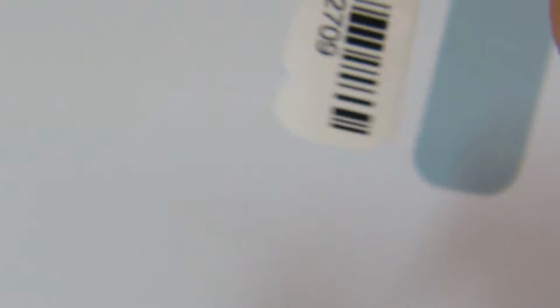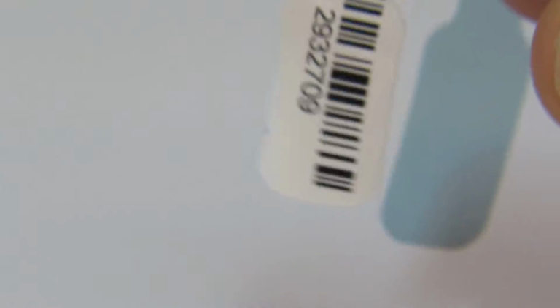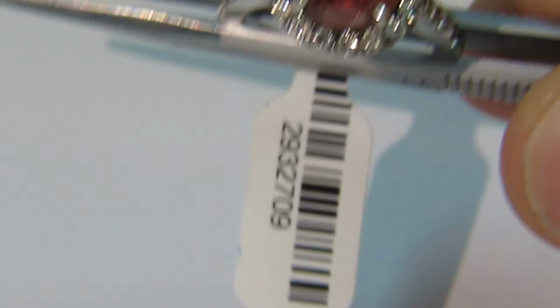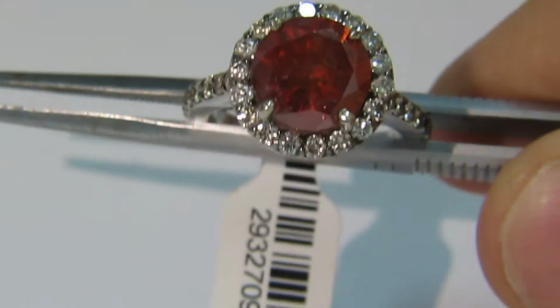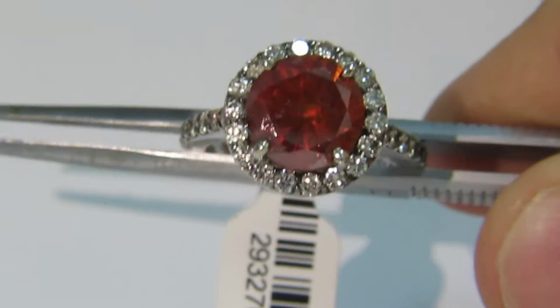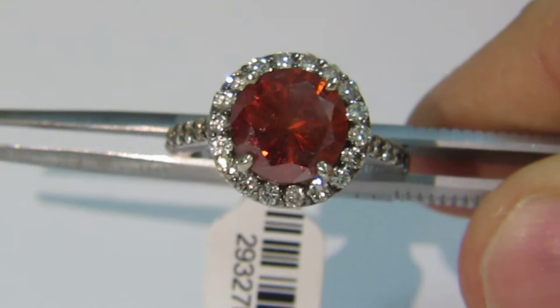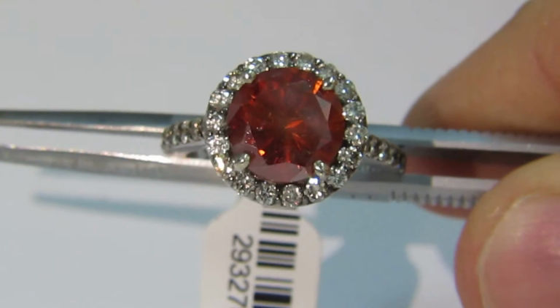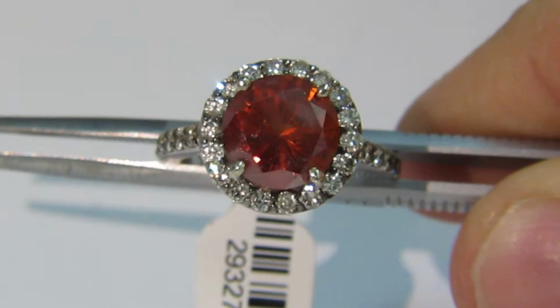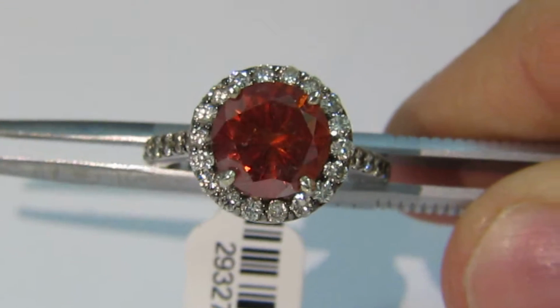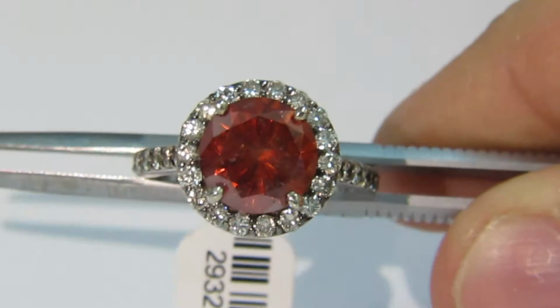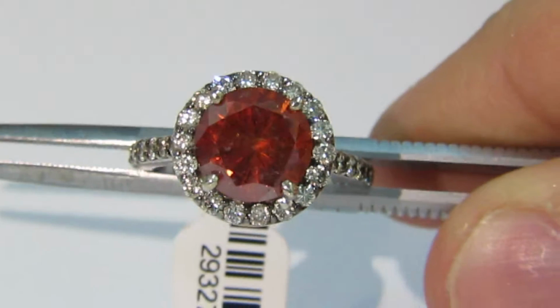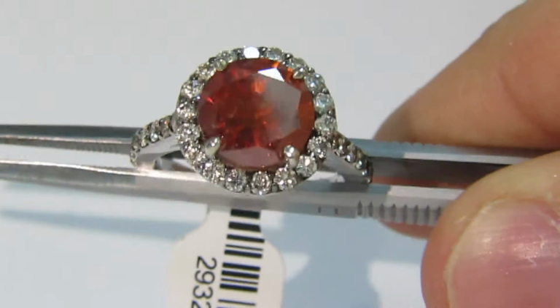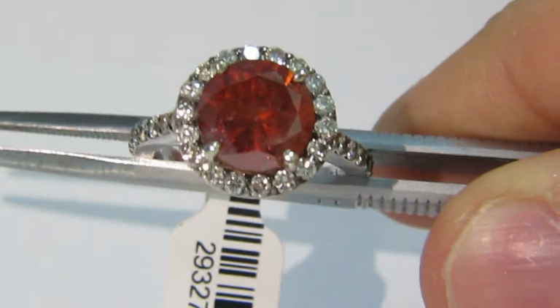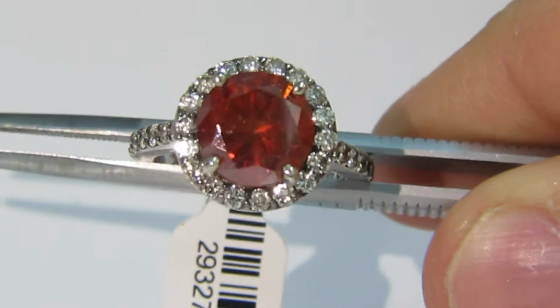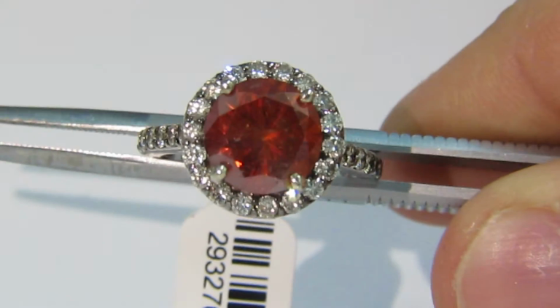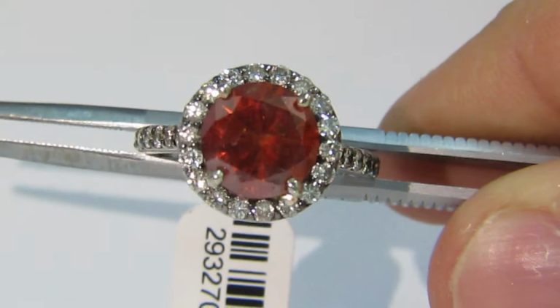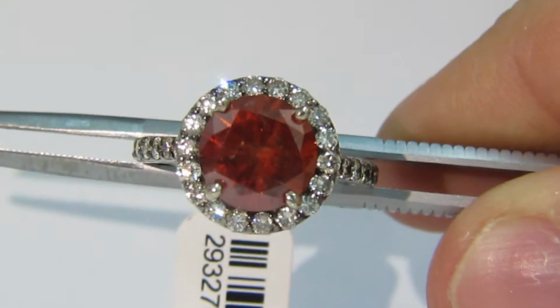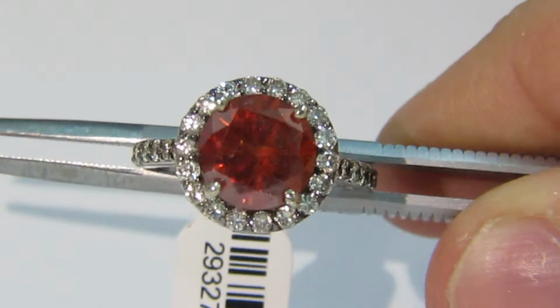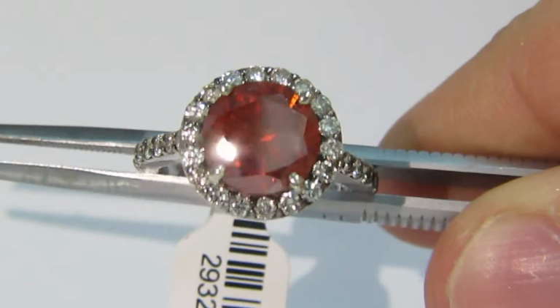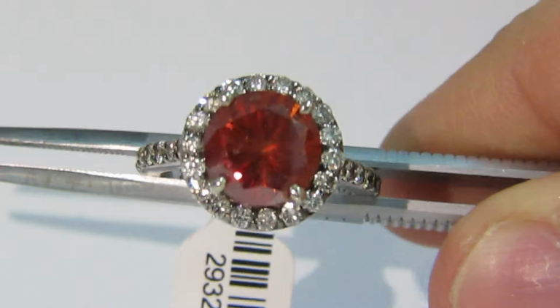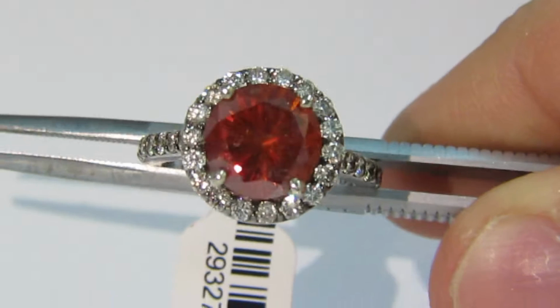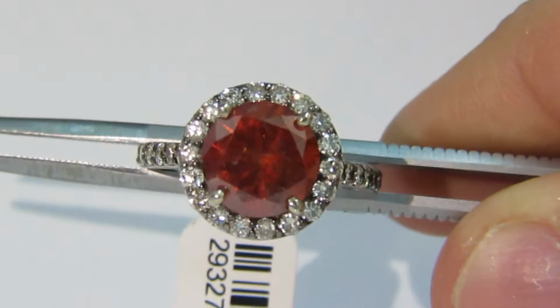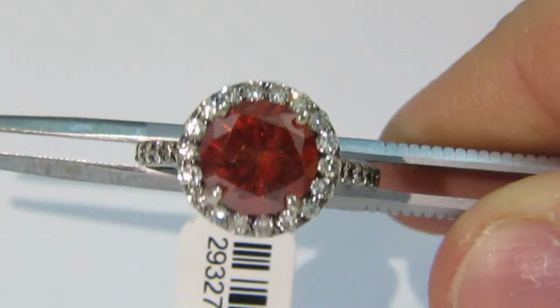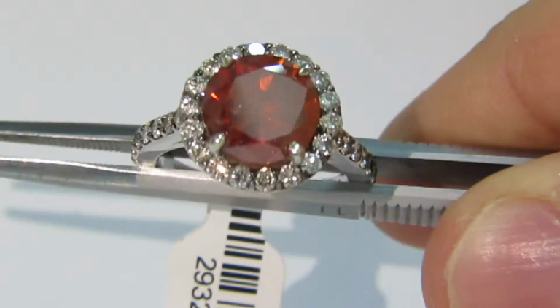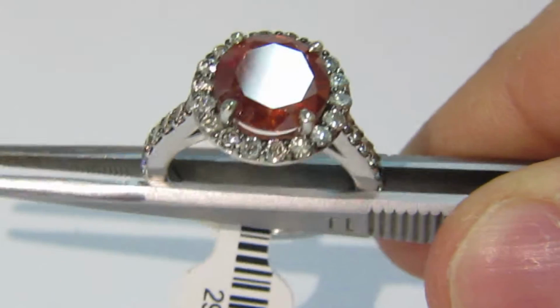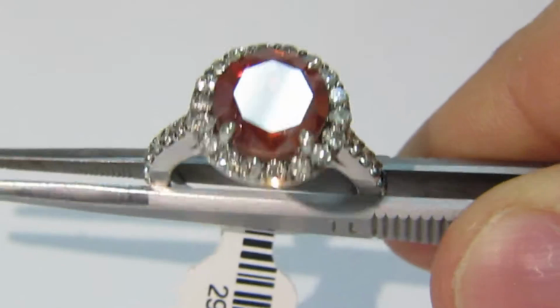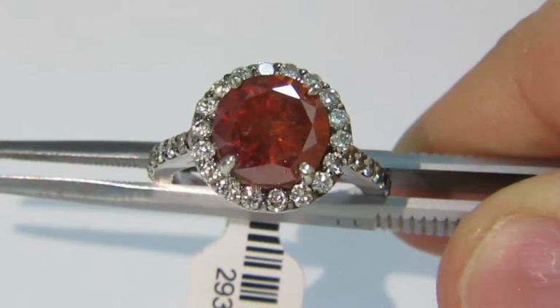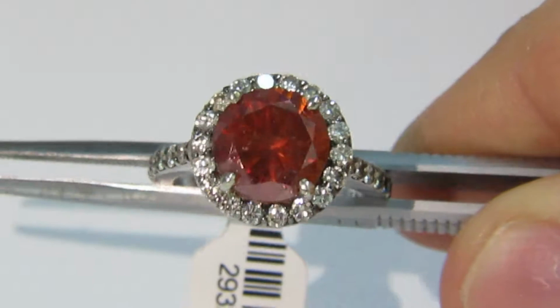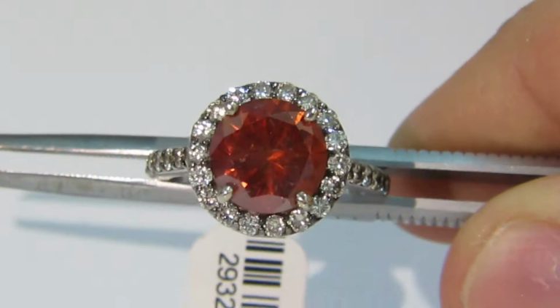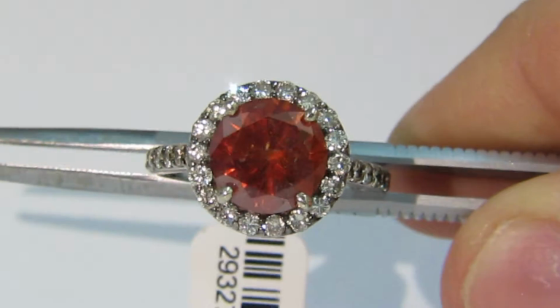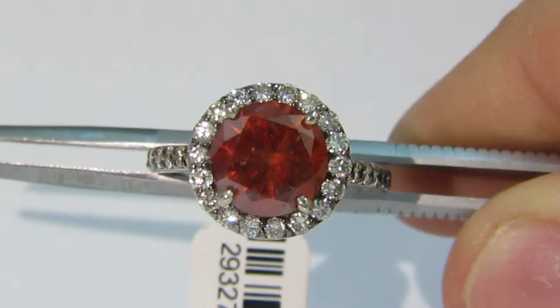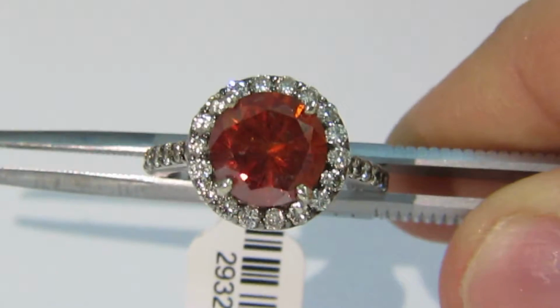Welcome to Avis Diamond. Here is a video of the natural red coated diamond and diamond accent ring.